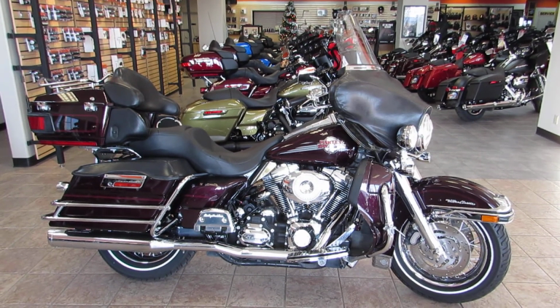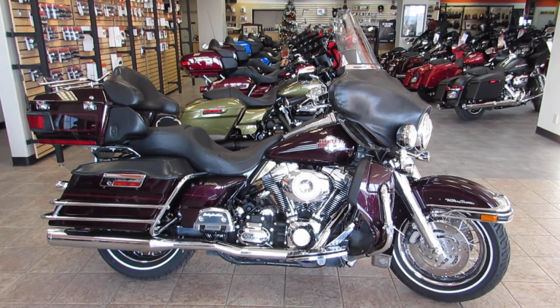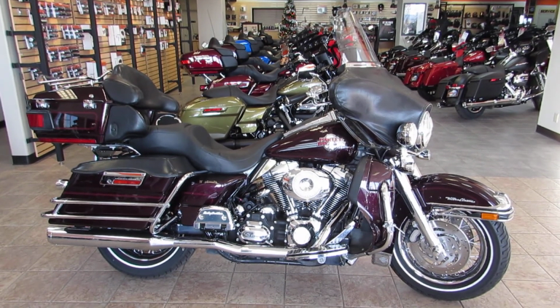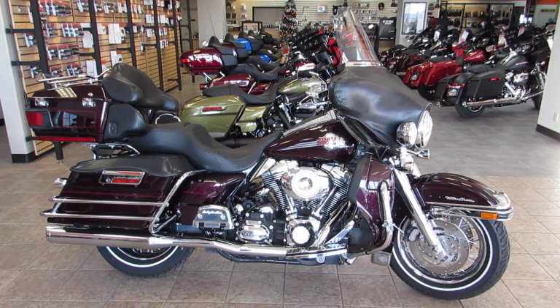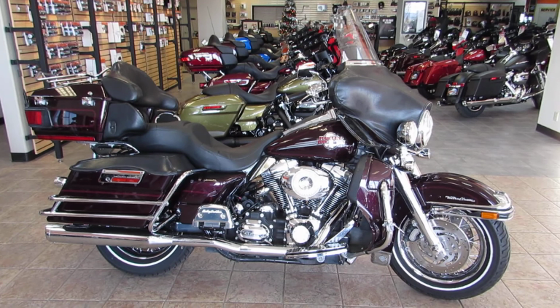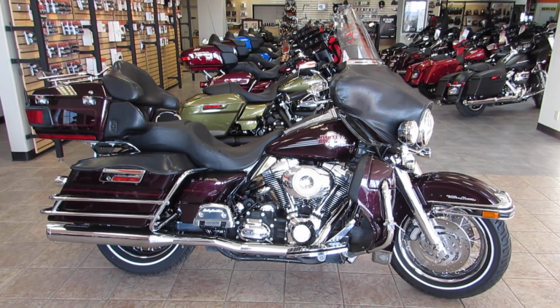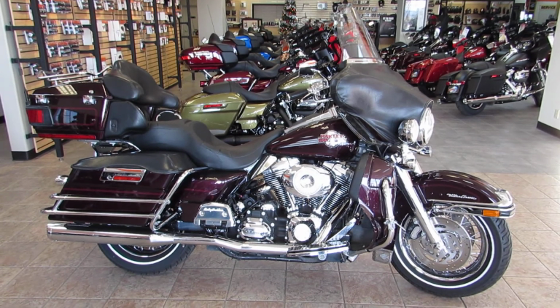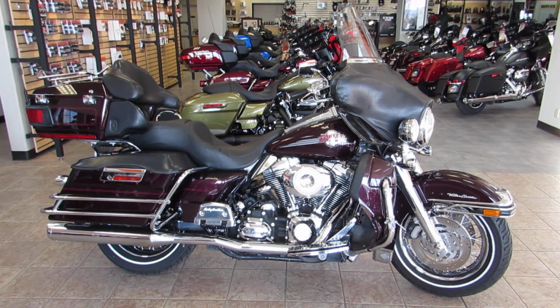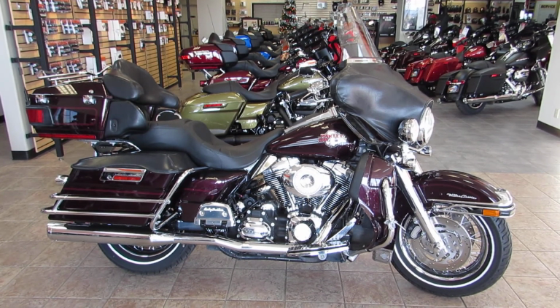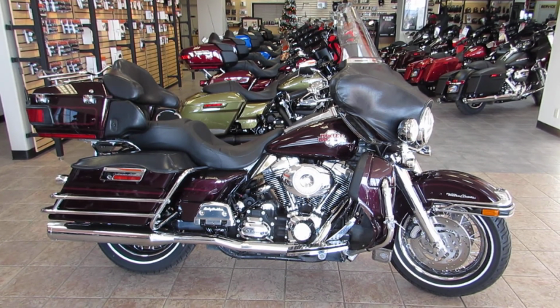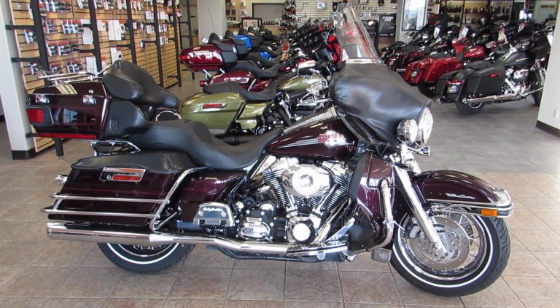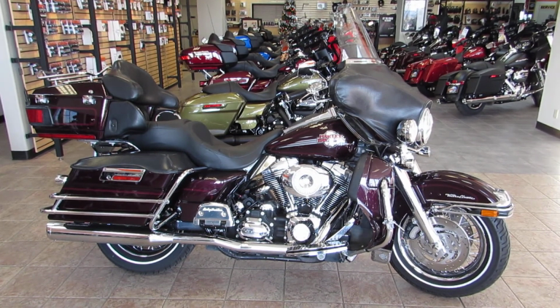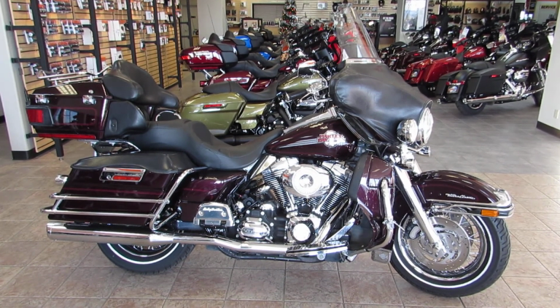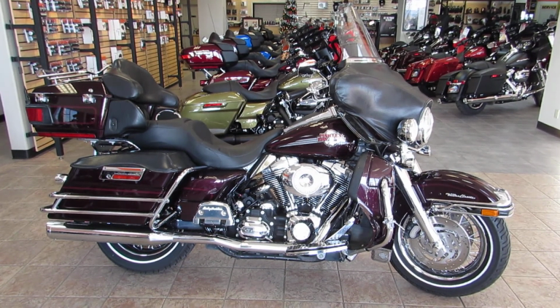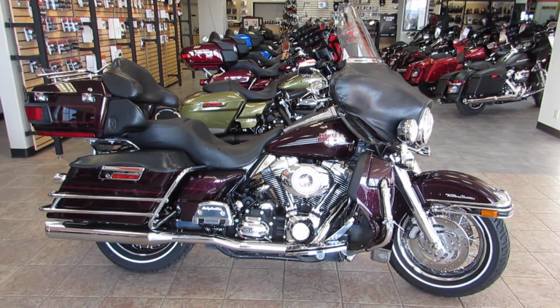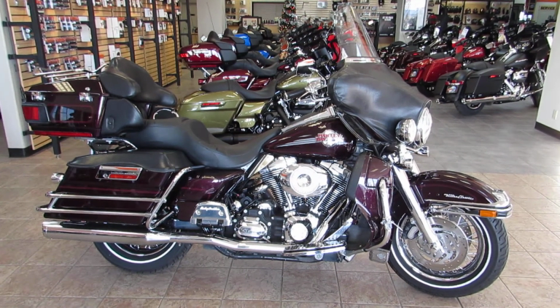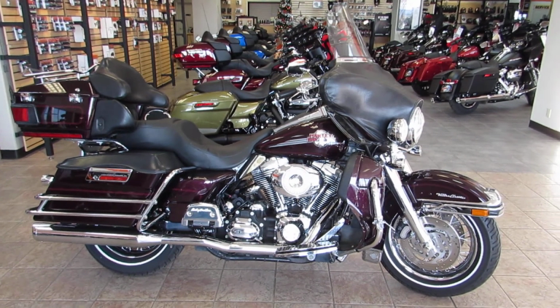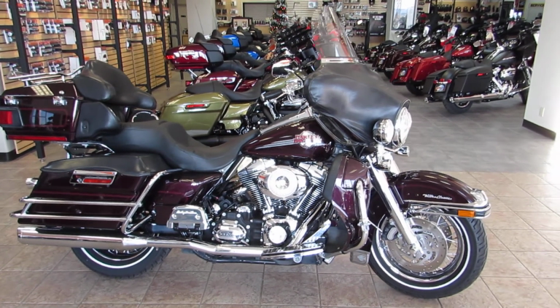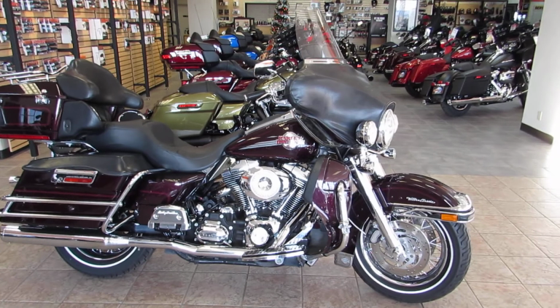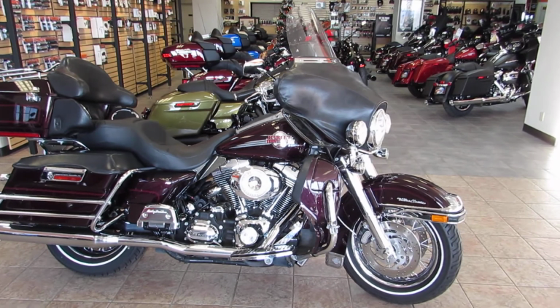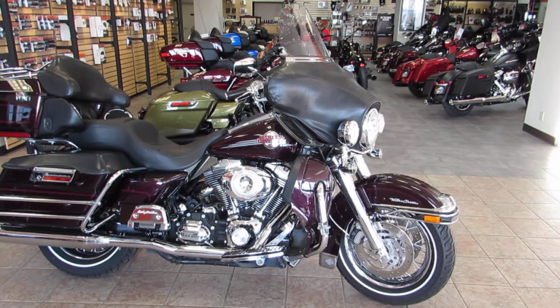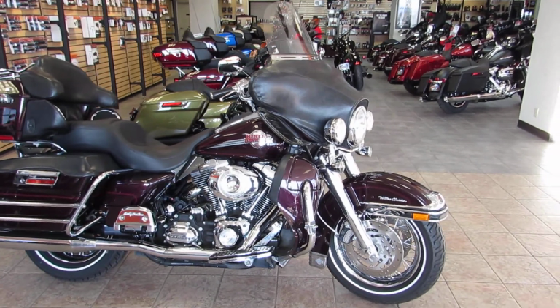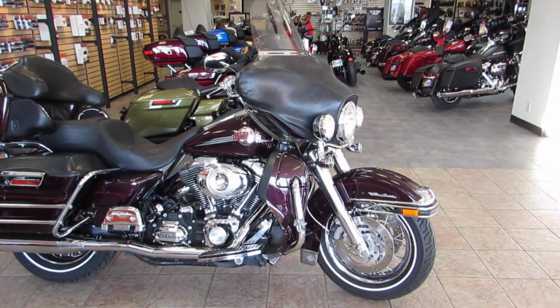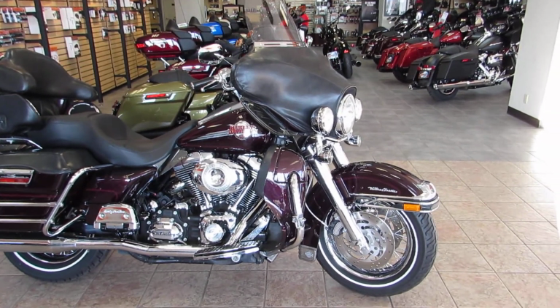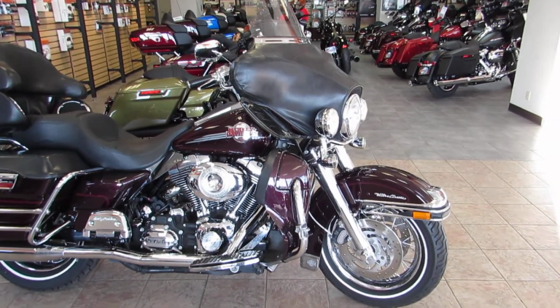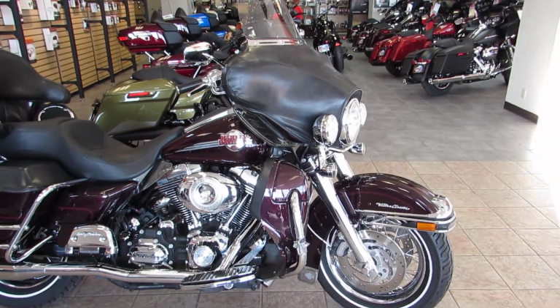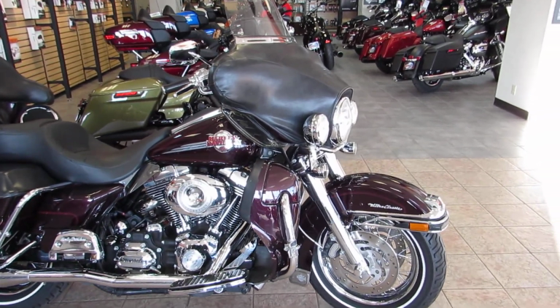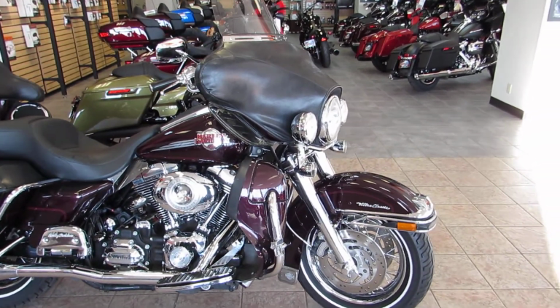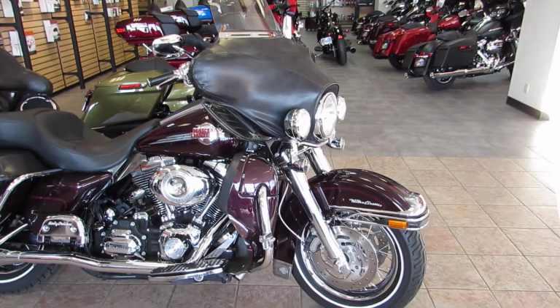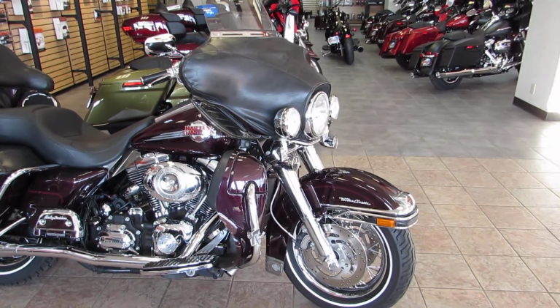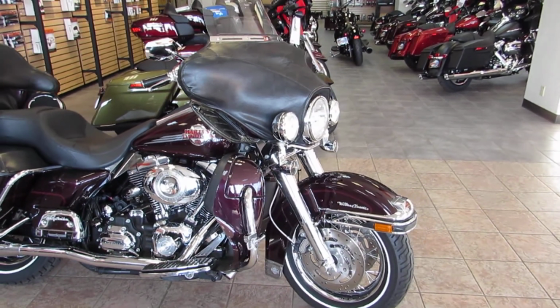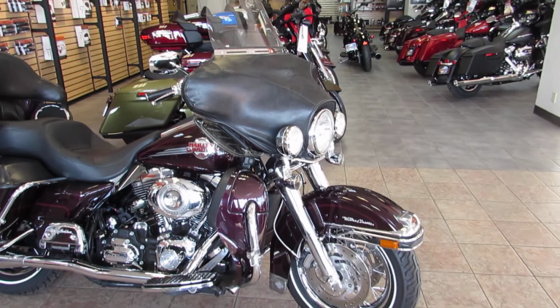Today we're taking a look at a 2007 Harley-Davidson Ultra Classic Electroglide. This one's pretty well decked out with a ton of options added by the previous owner. This is a one-owner bike and we do have all the service history here.